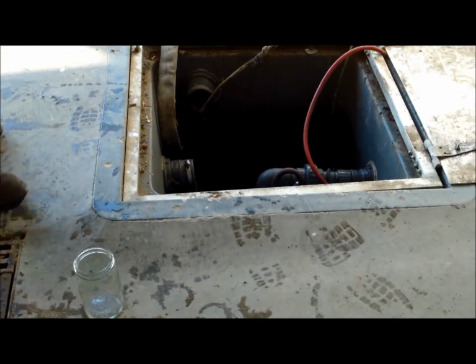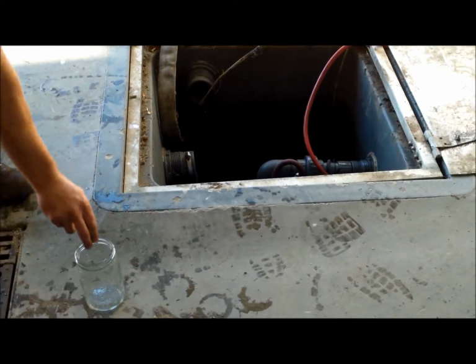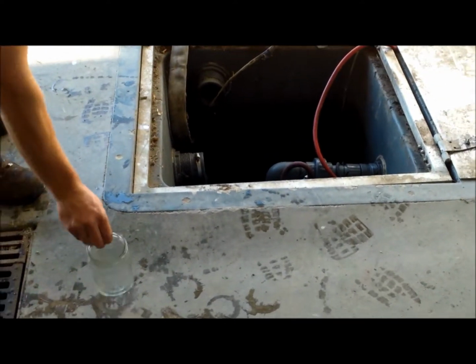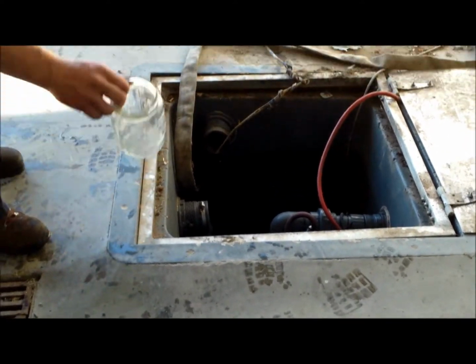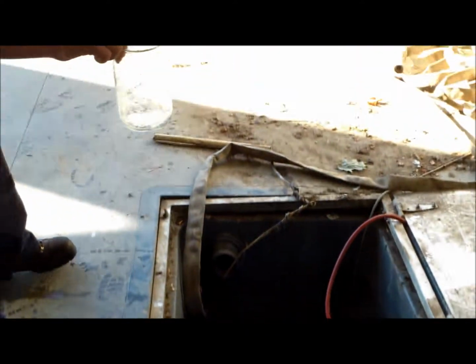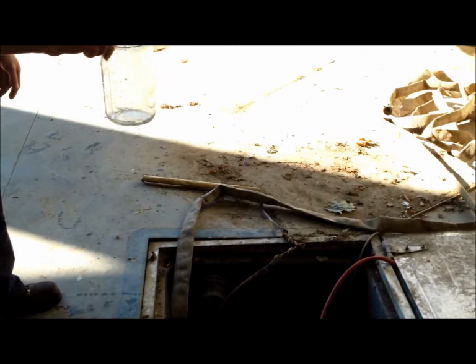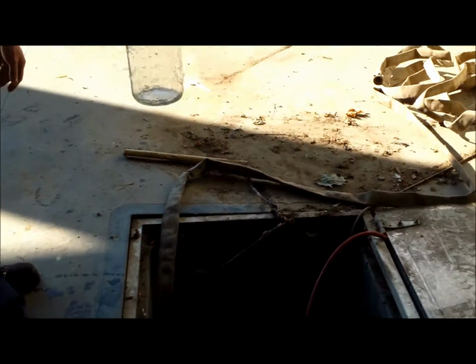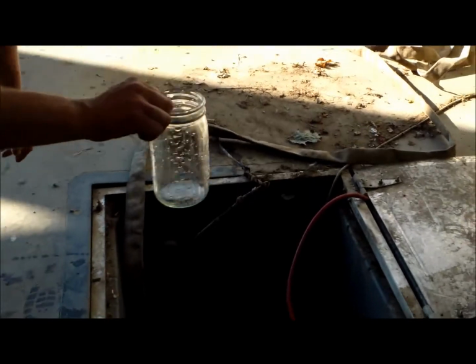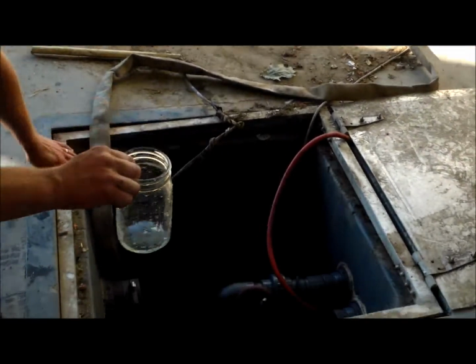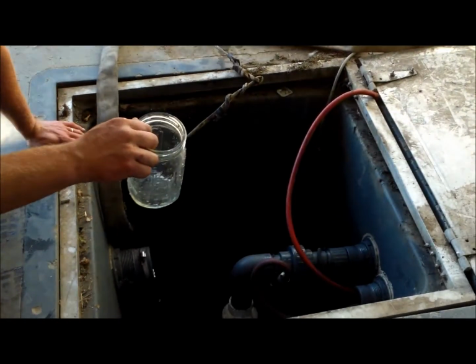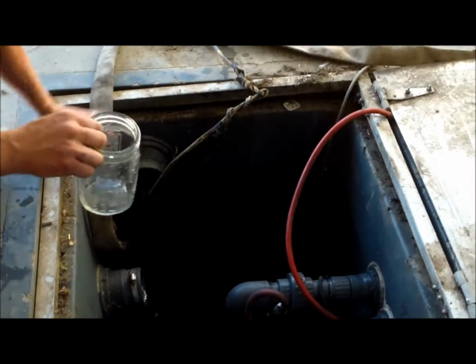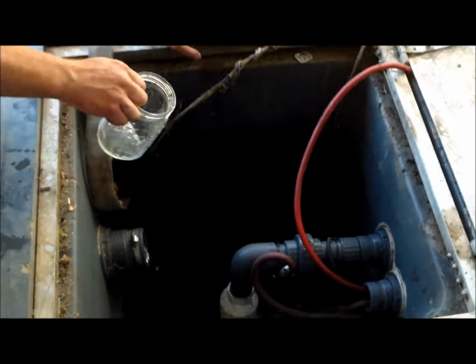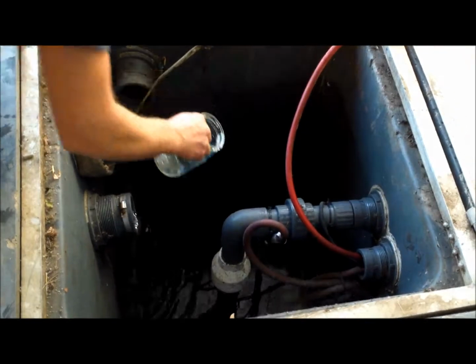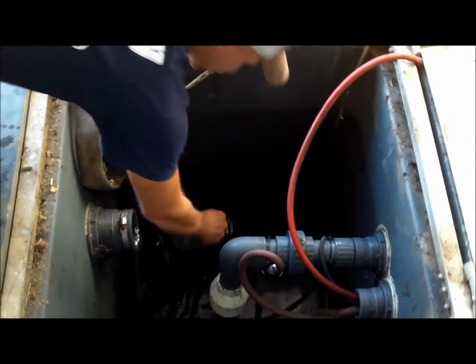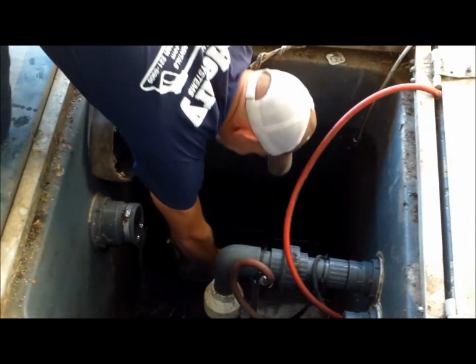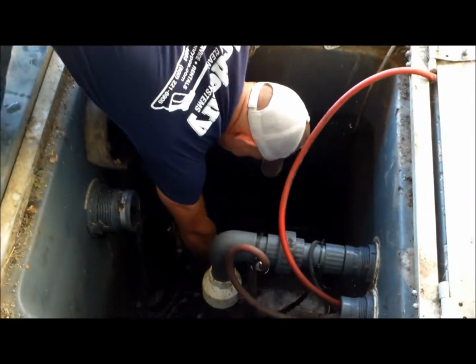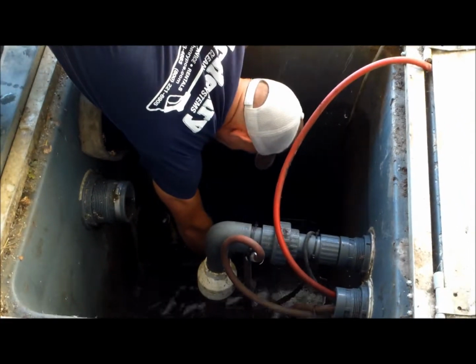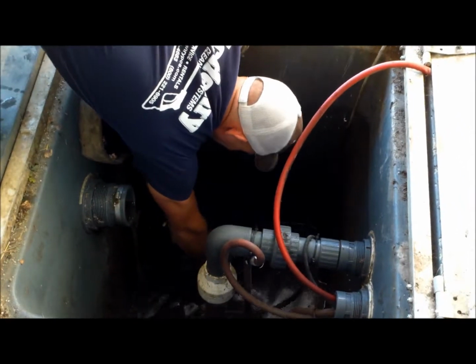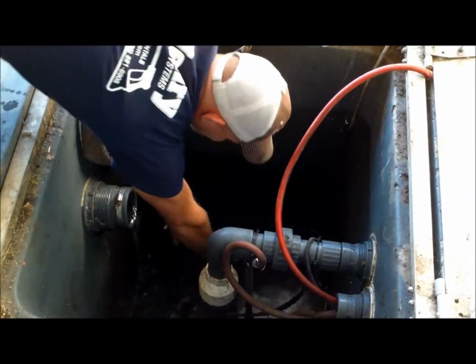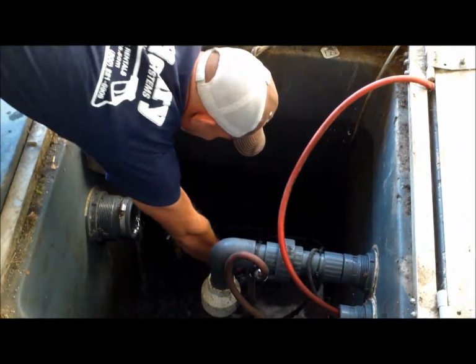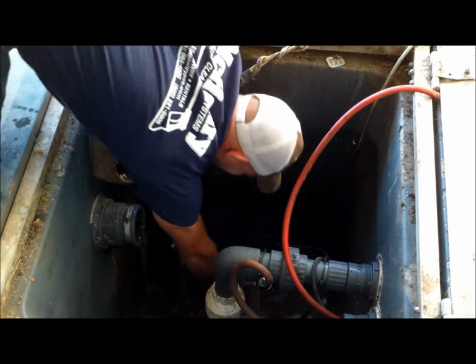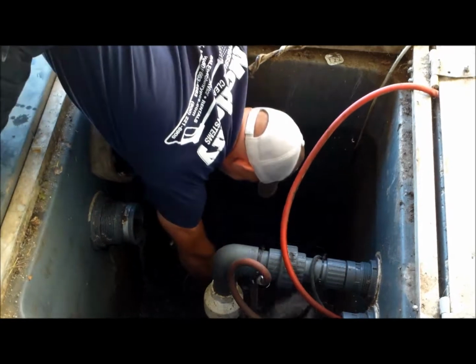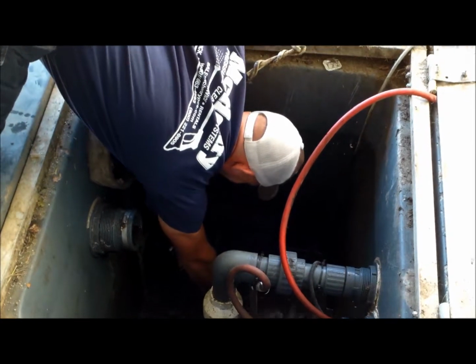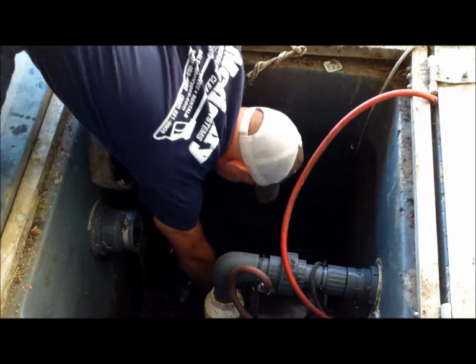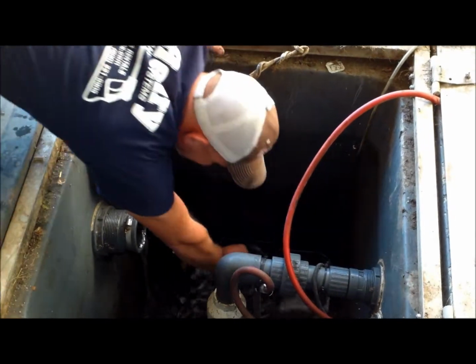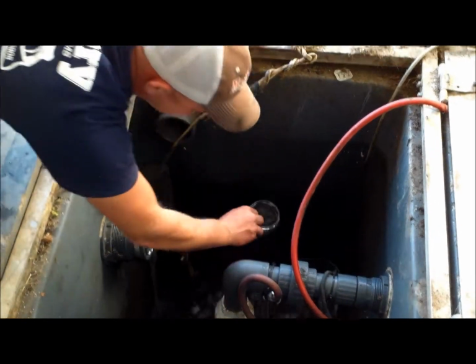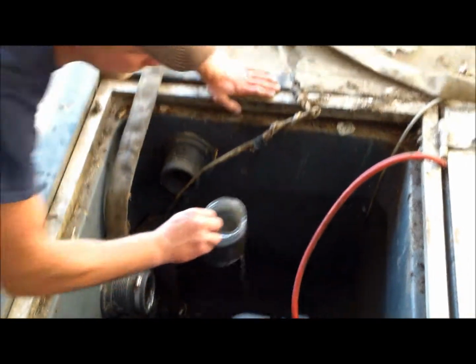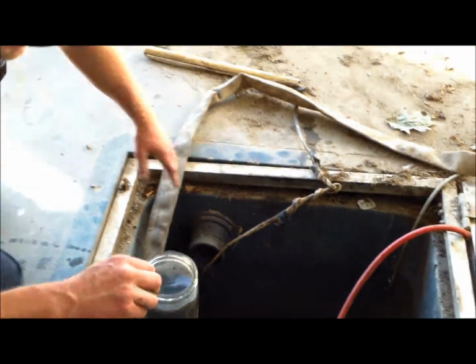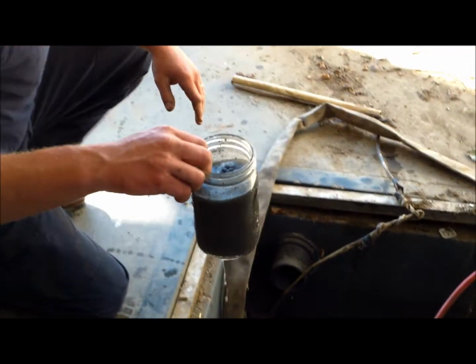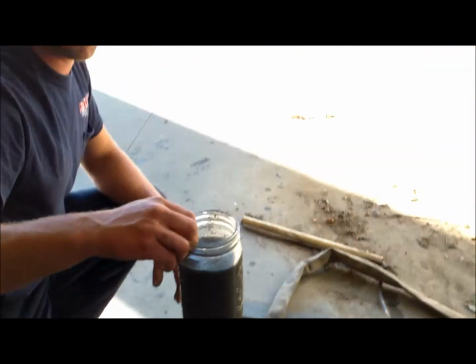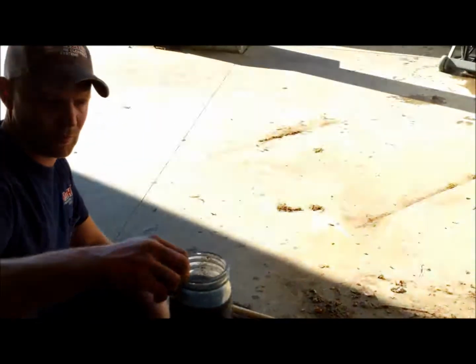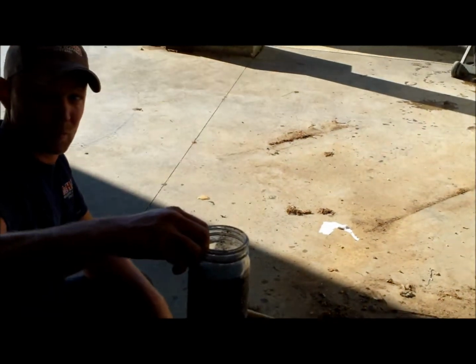We are going to show you a sample of the wash water that we have designed this system around and will process. As you see, it's pretty loaded.